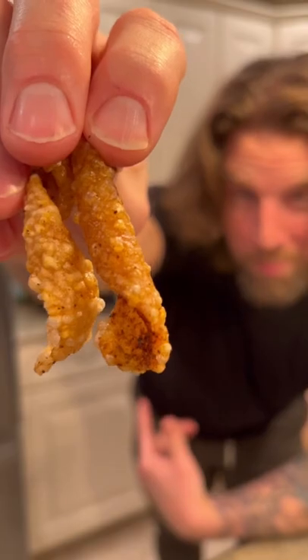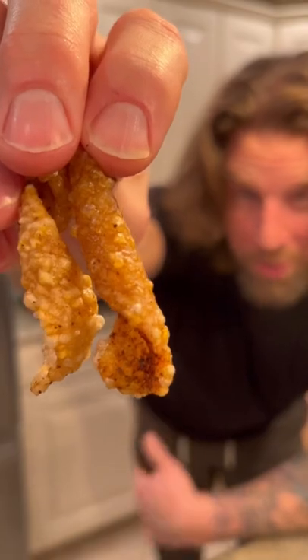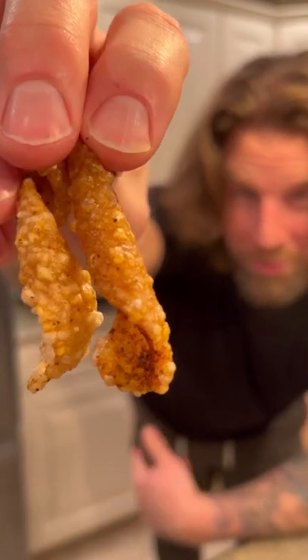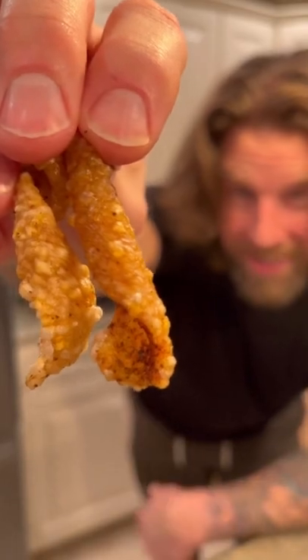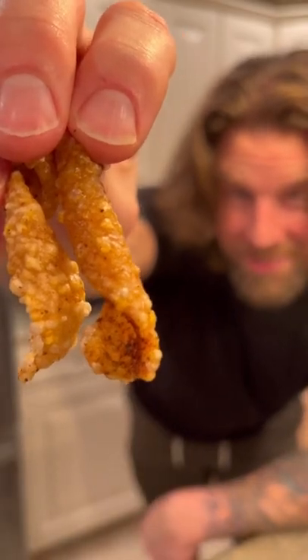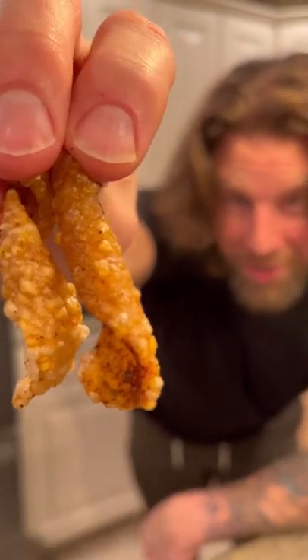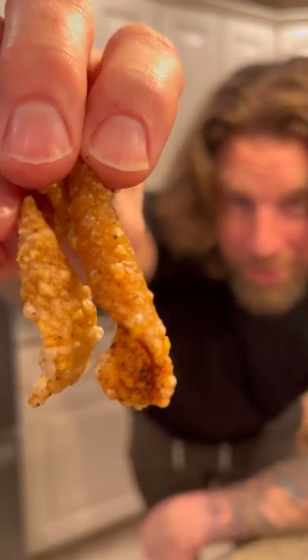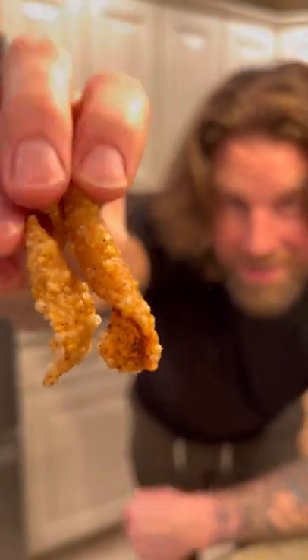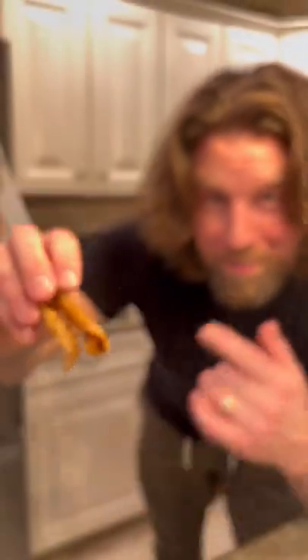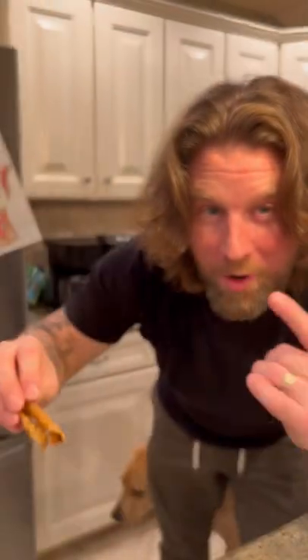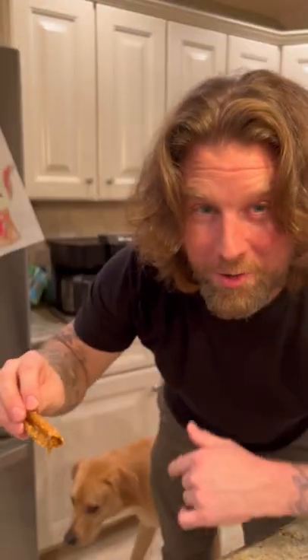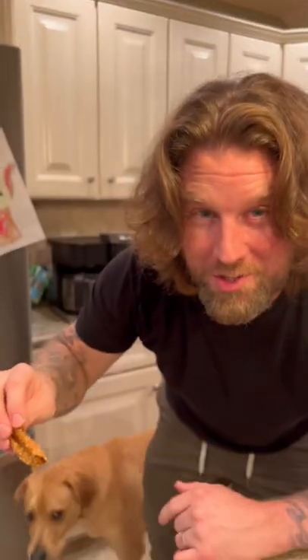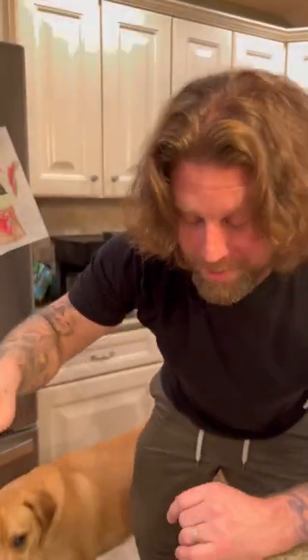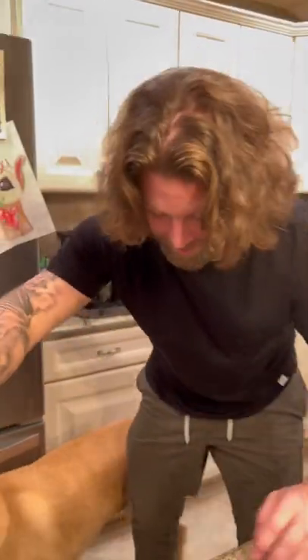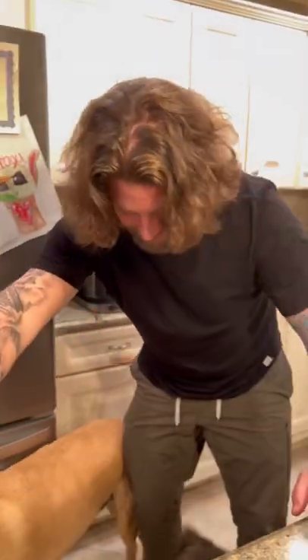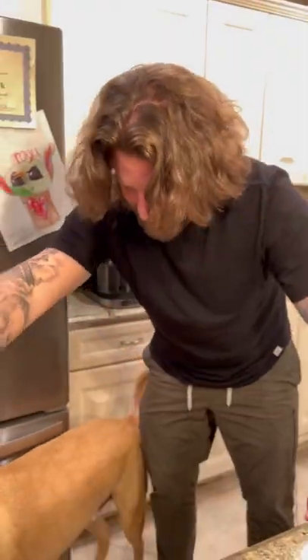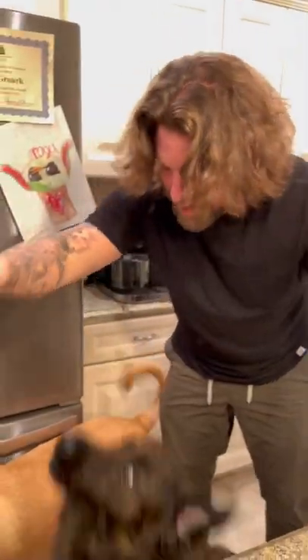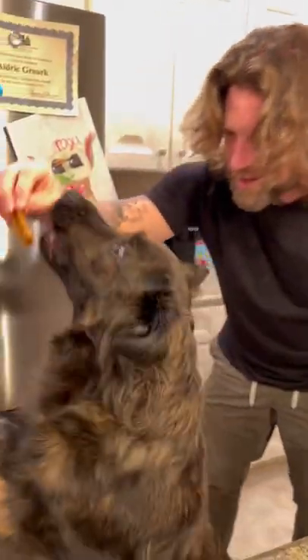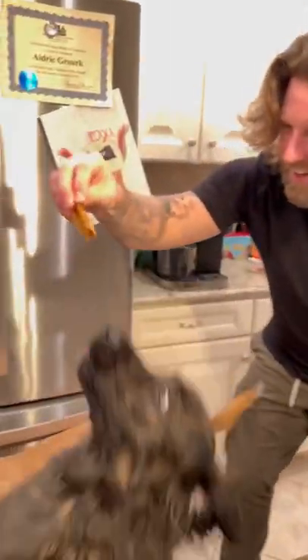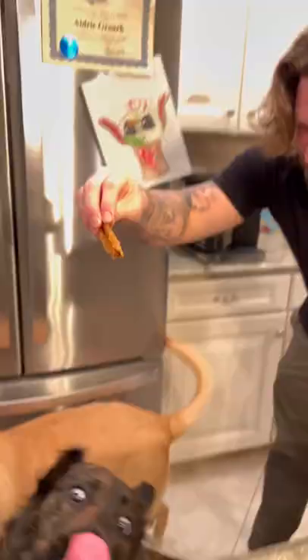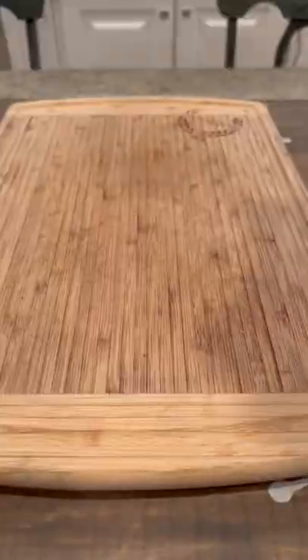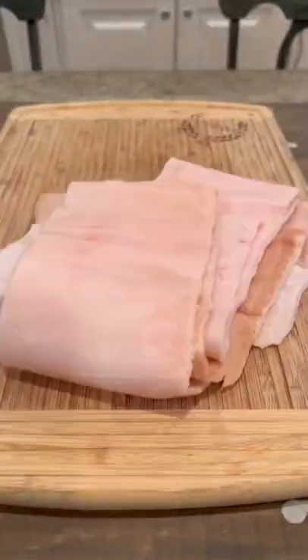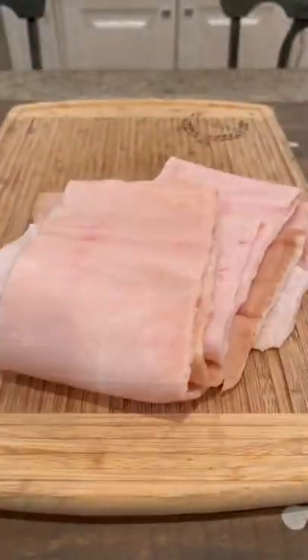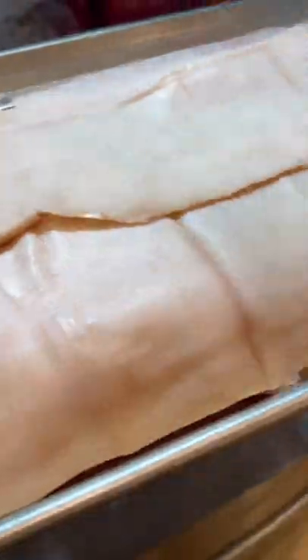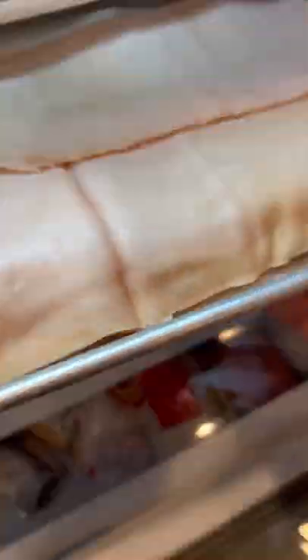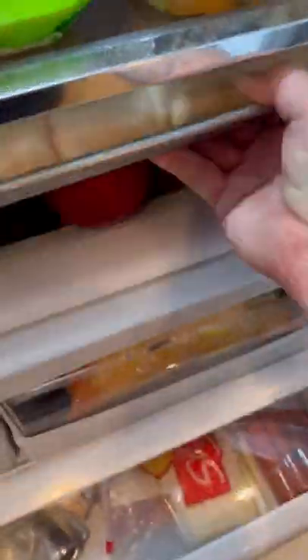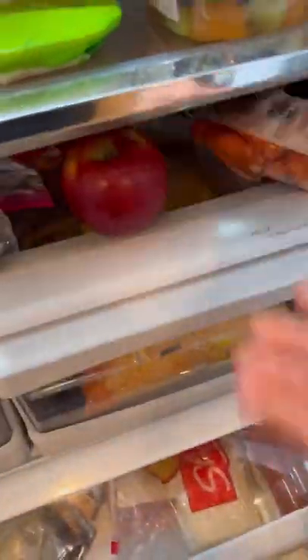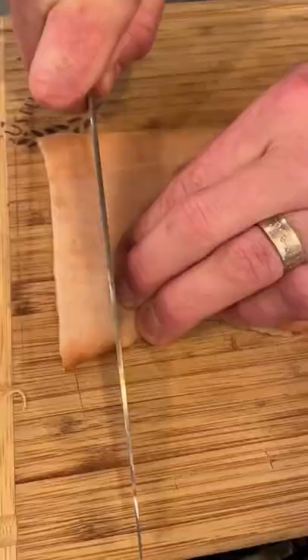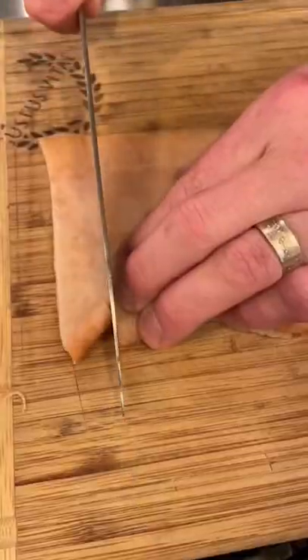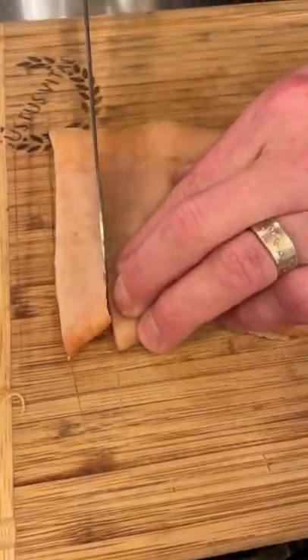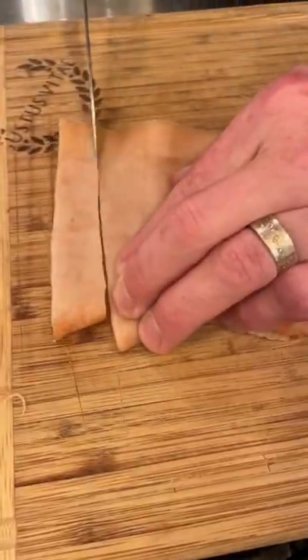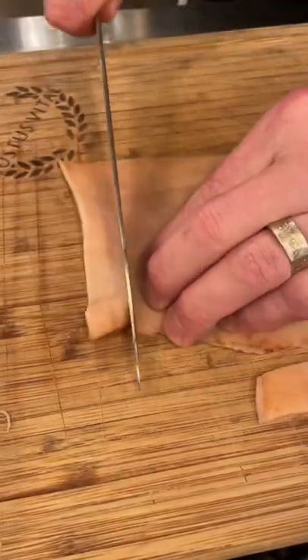Pork cracklins for Coda, my one-year-old shepherd mix. There you go, boy. Step one: dry out the pork skin in the fridge for 24 hours.